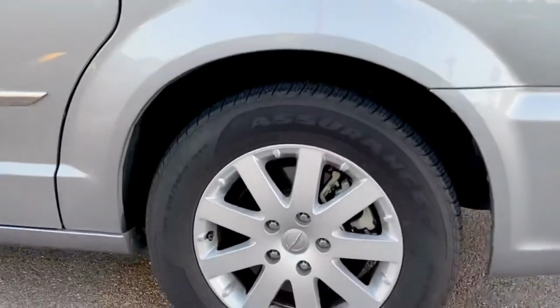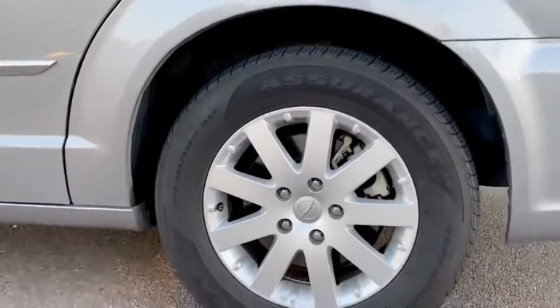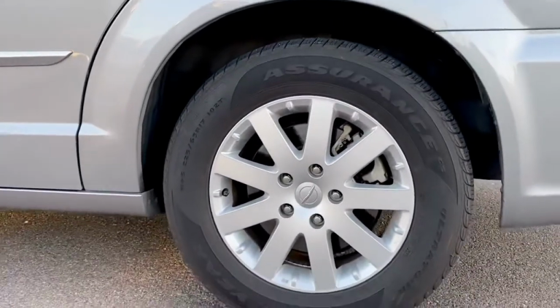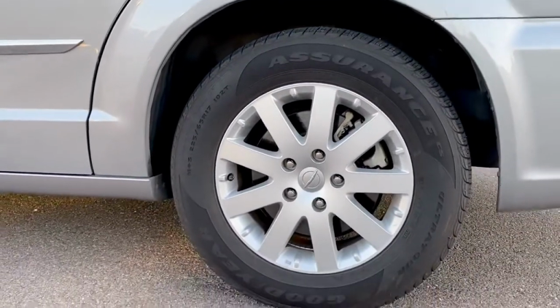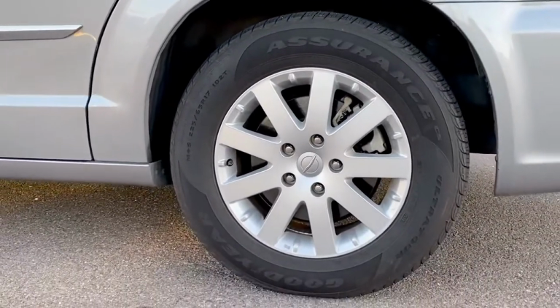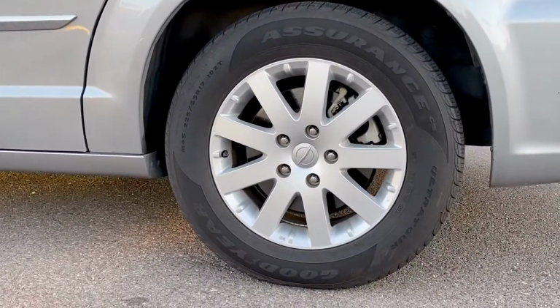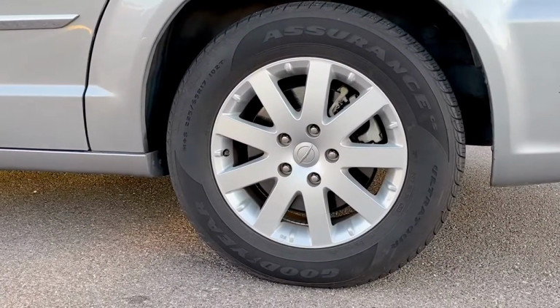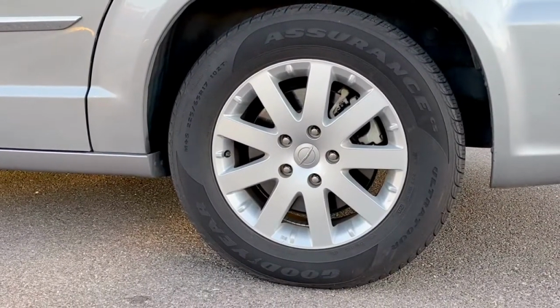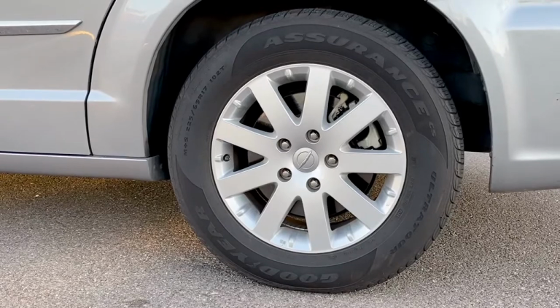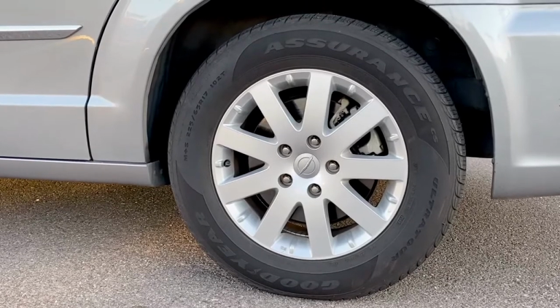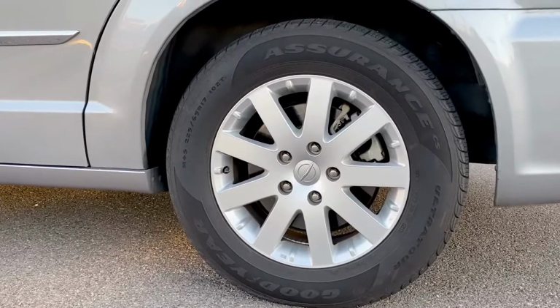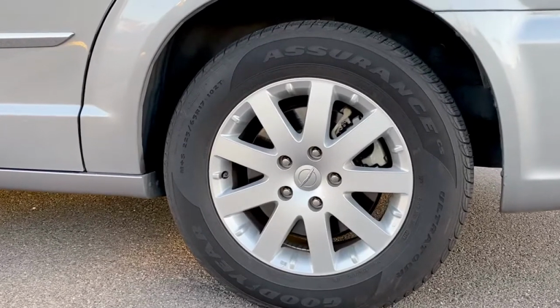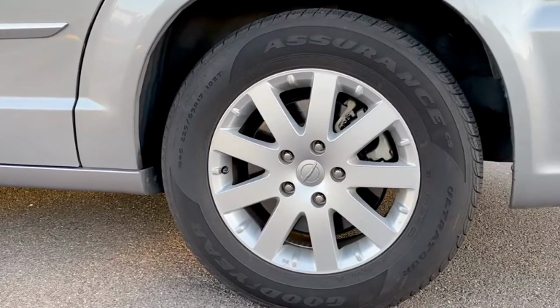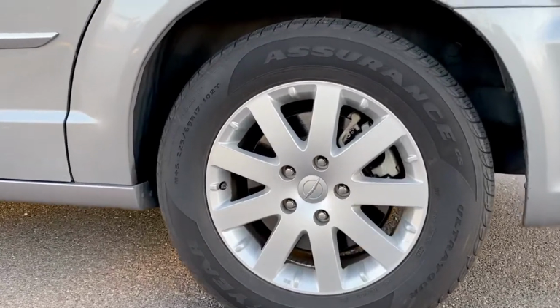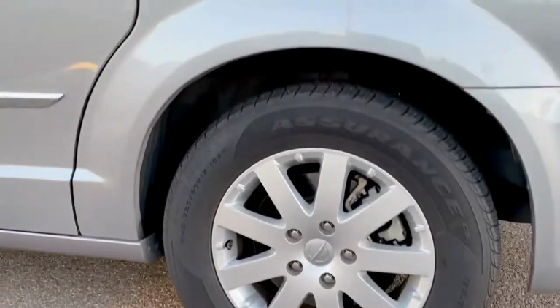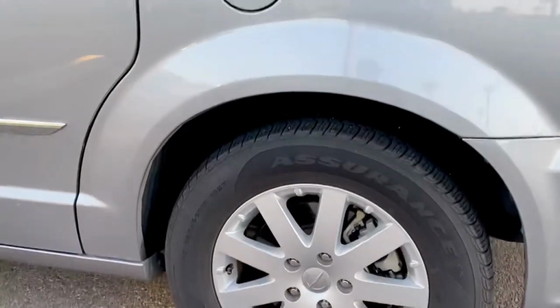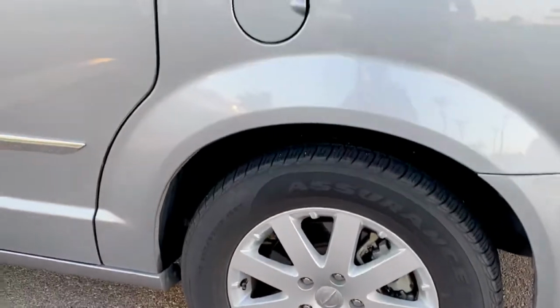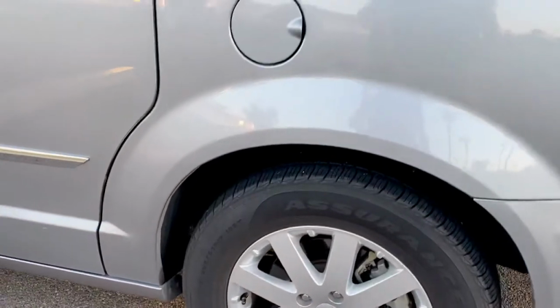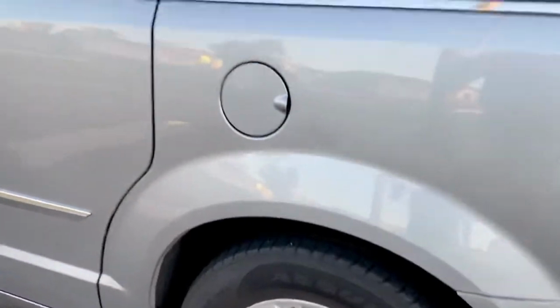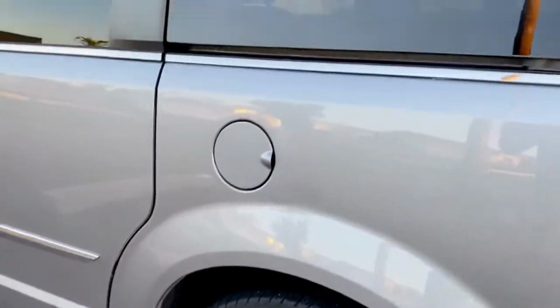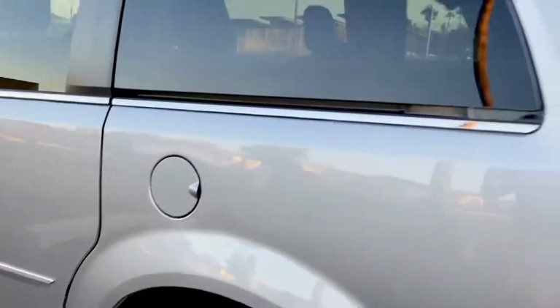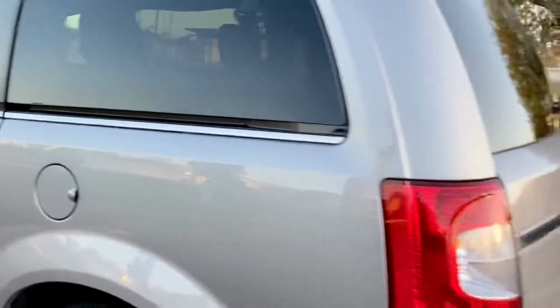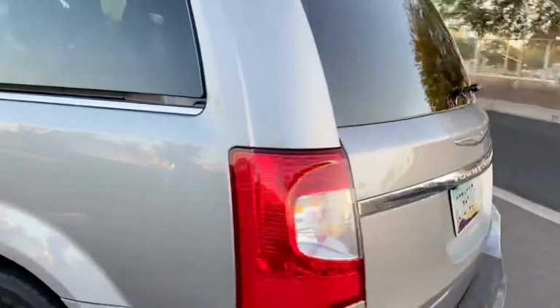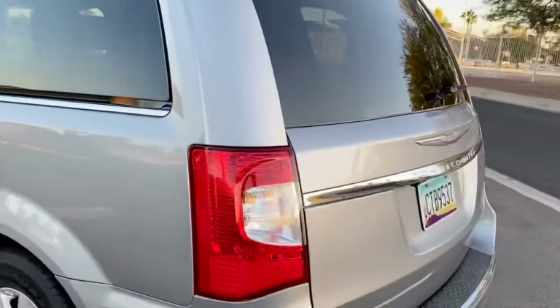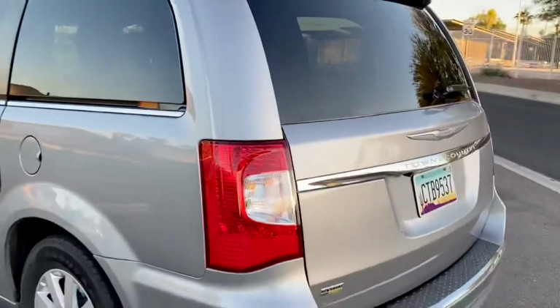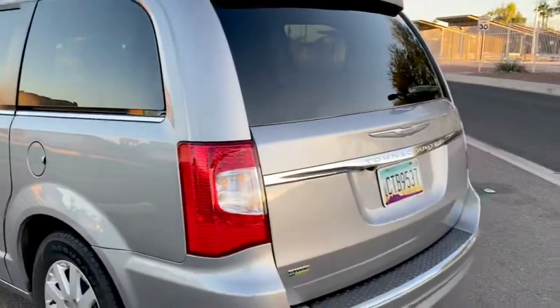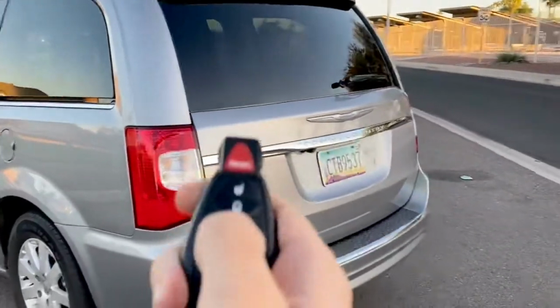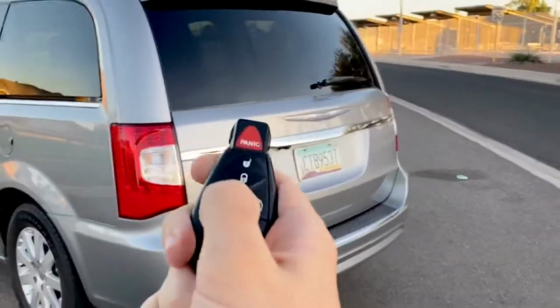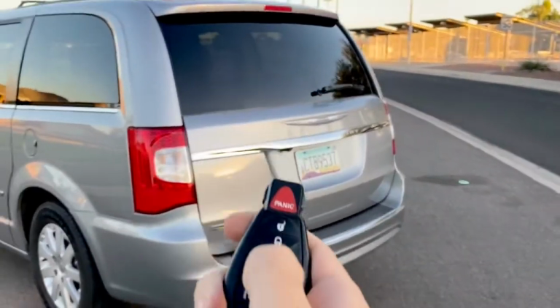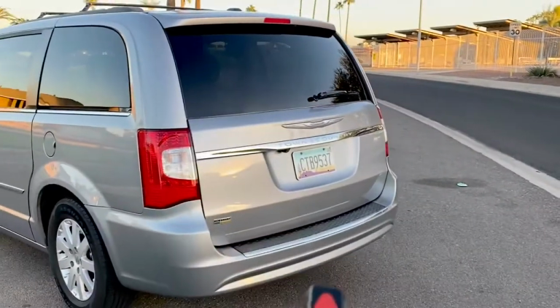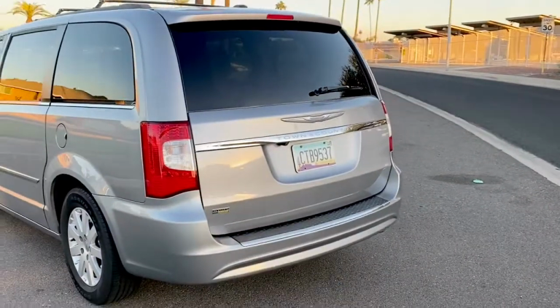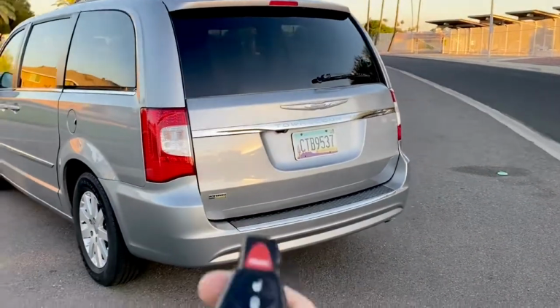This is an Arizona van. Very clean, got some Assurance tires on there. Let's go ahead and pop the trunk.